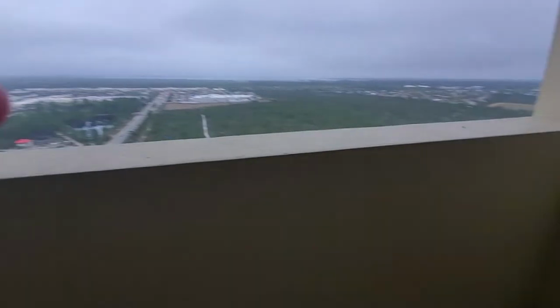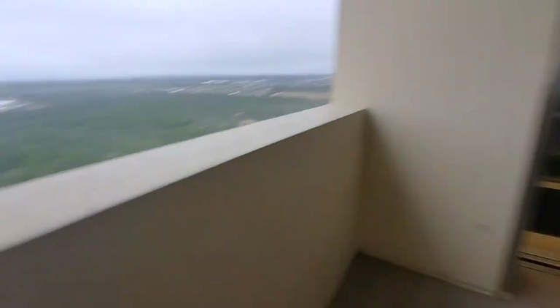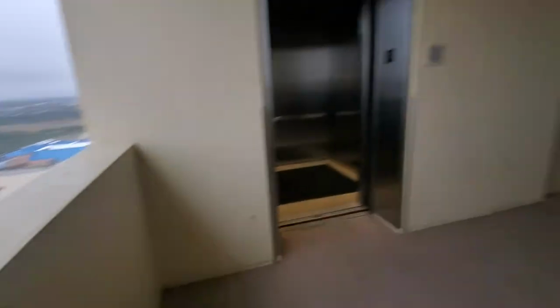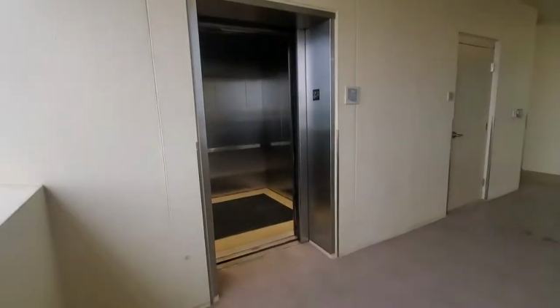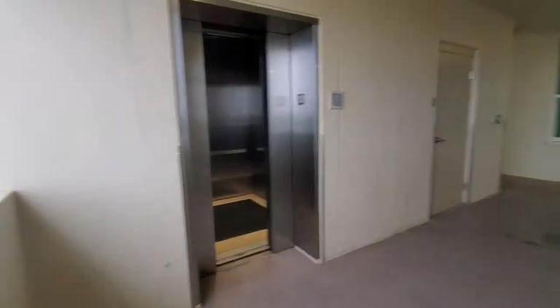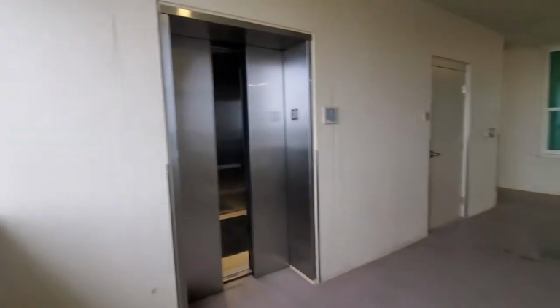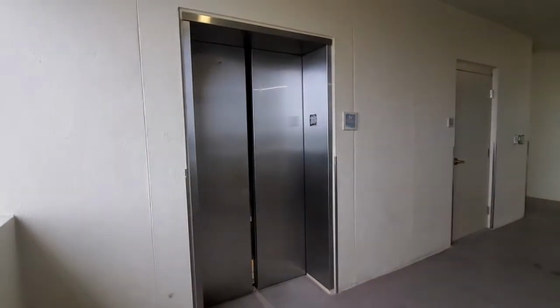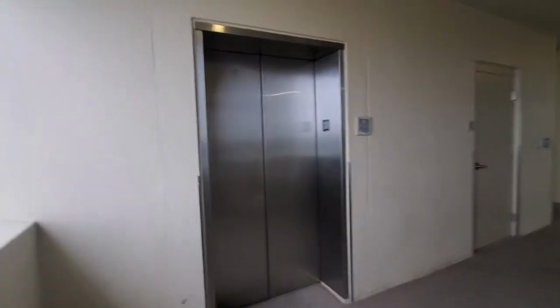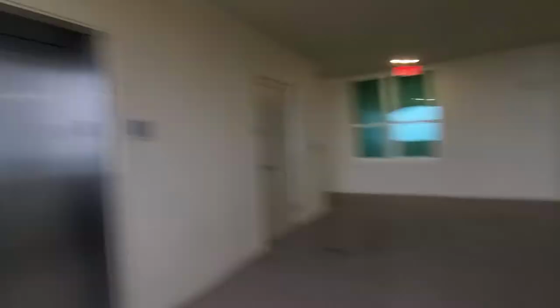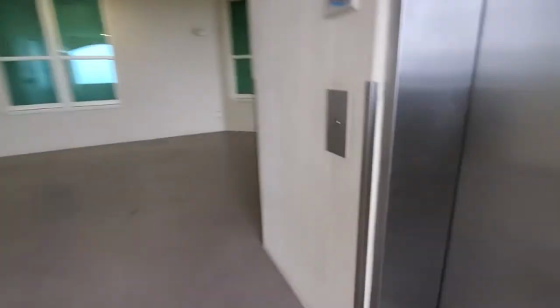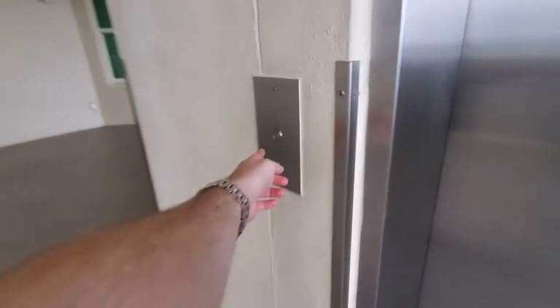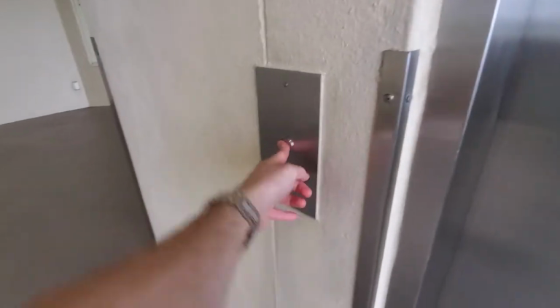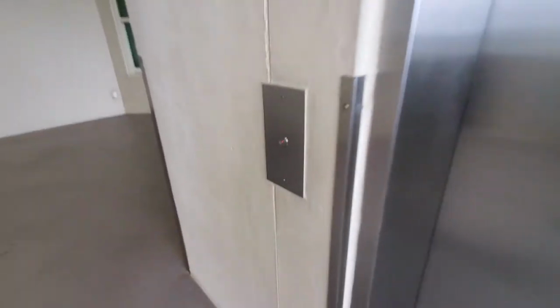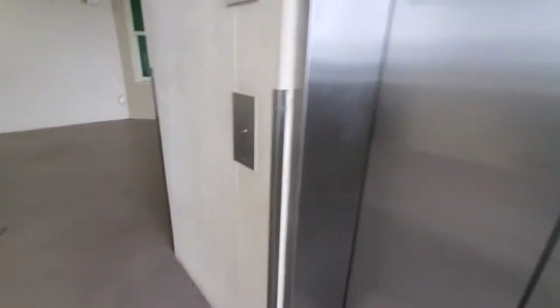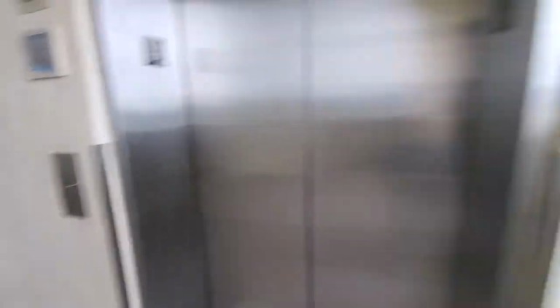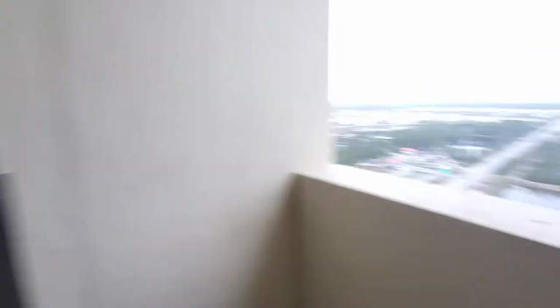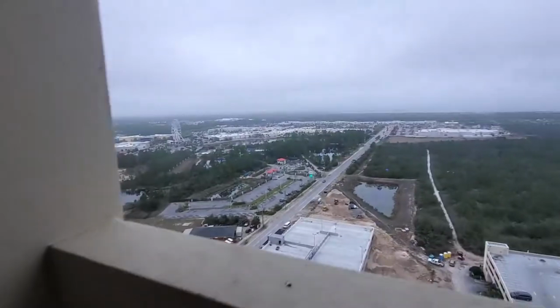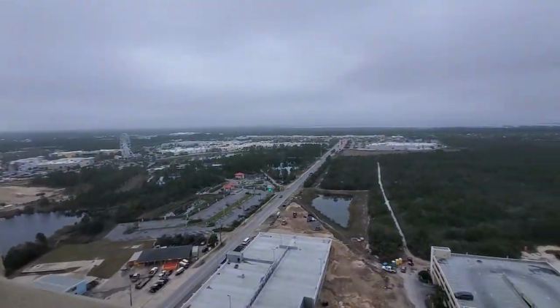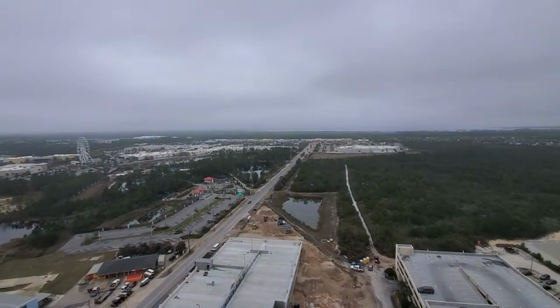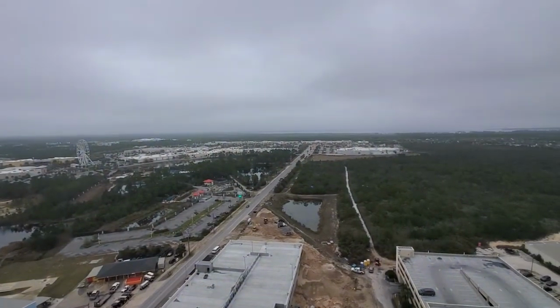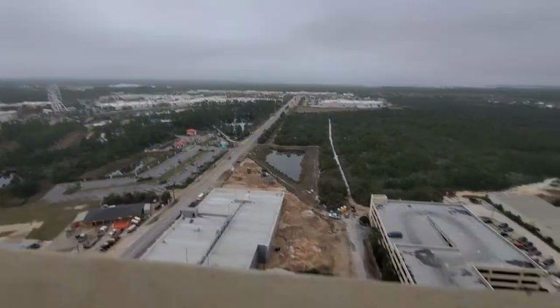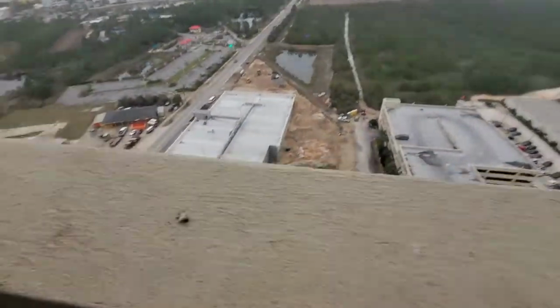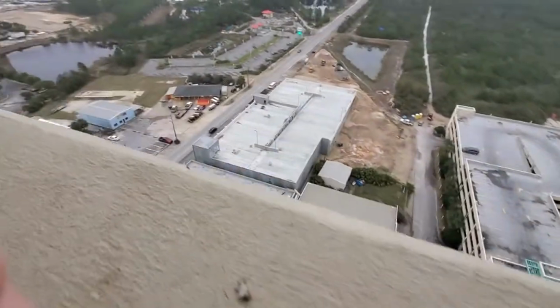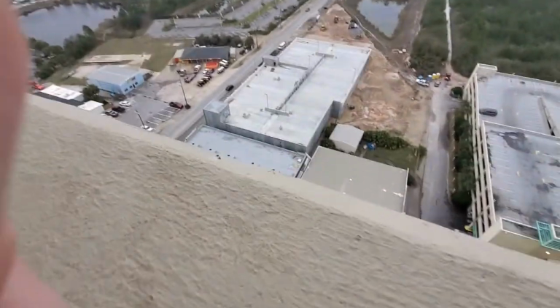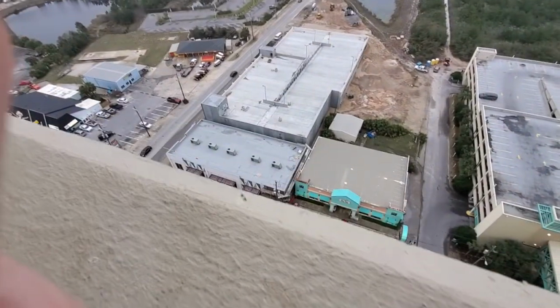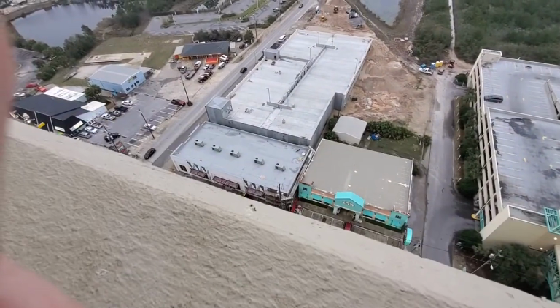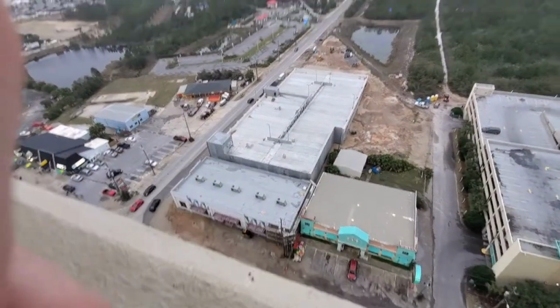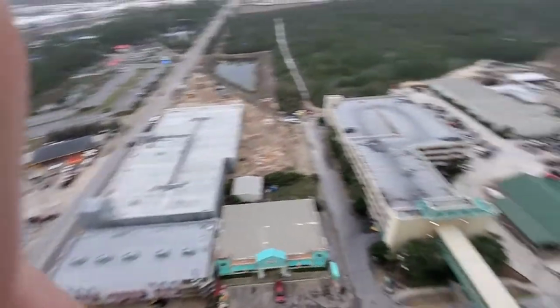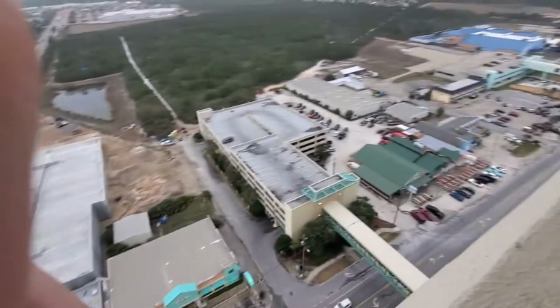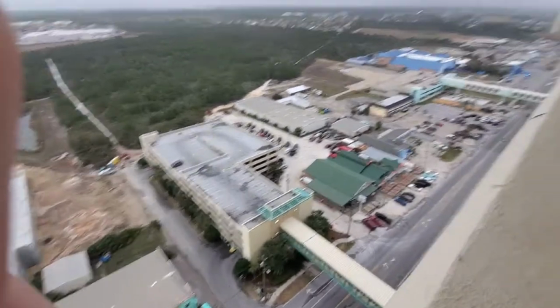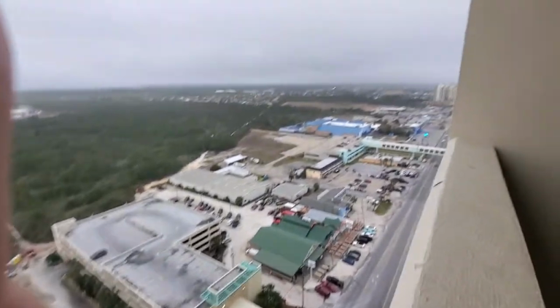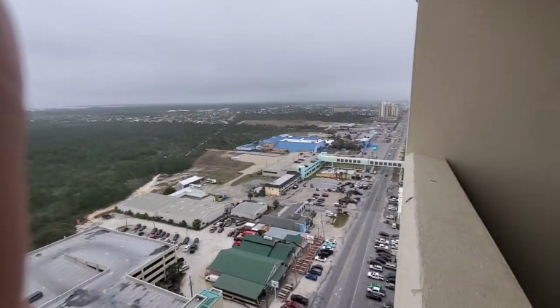I don't think the other one's working, but we're going to test that. Here's the view. Looks like a new parking garage.